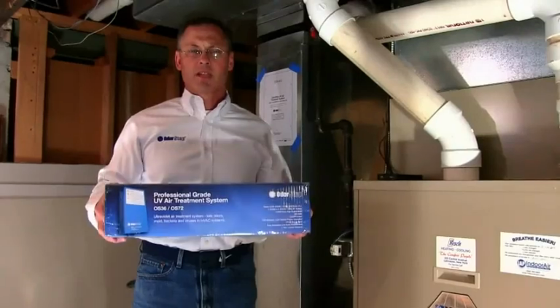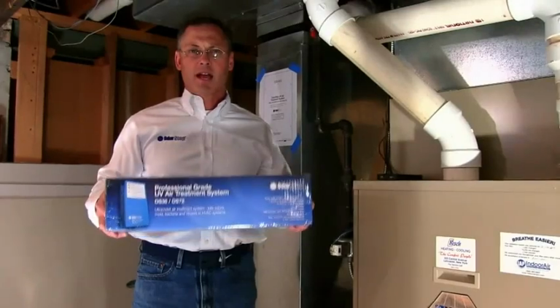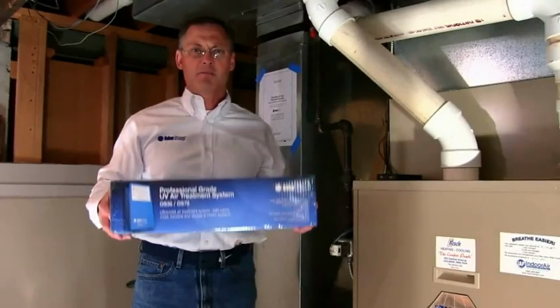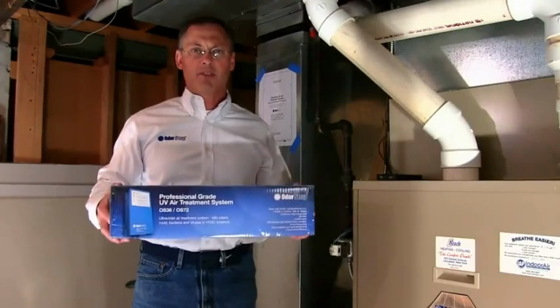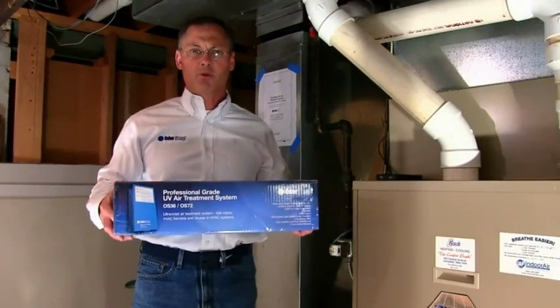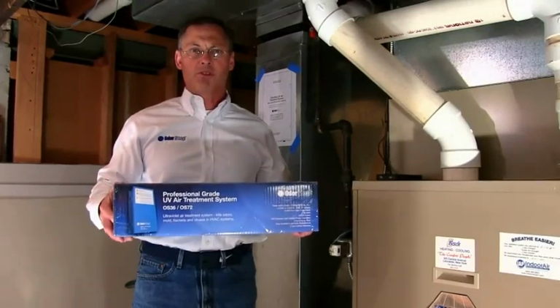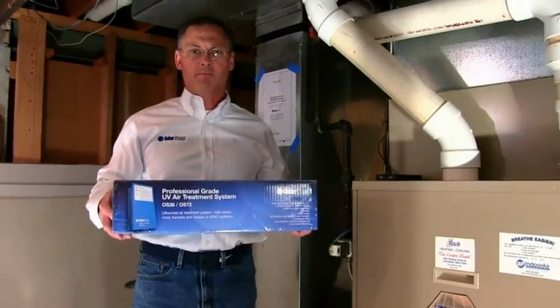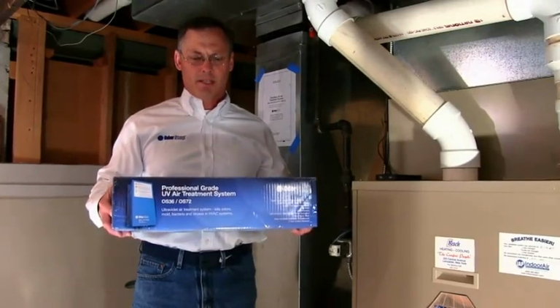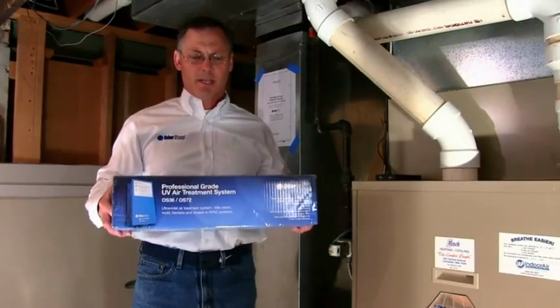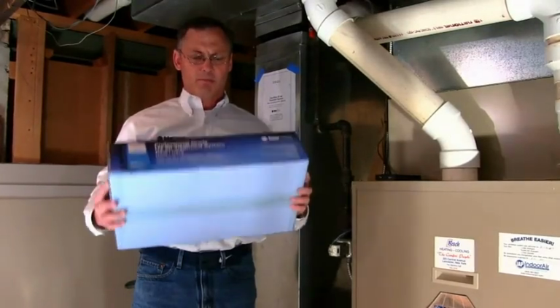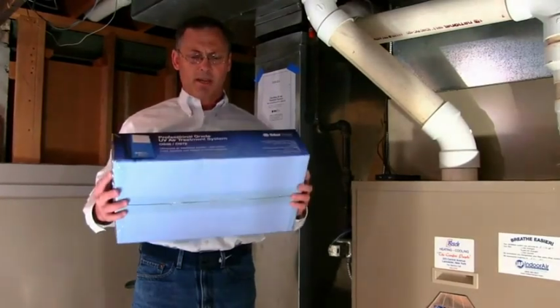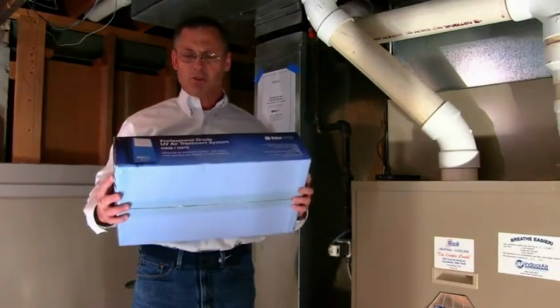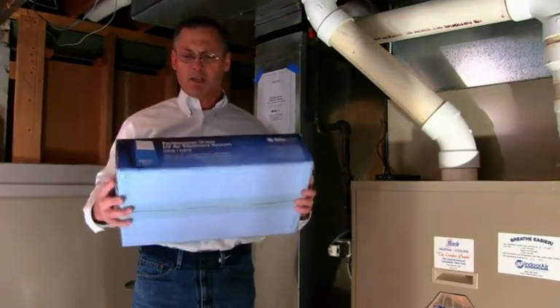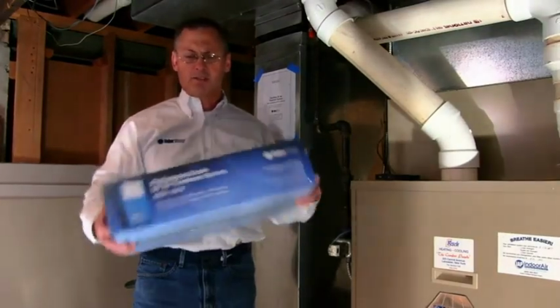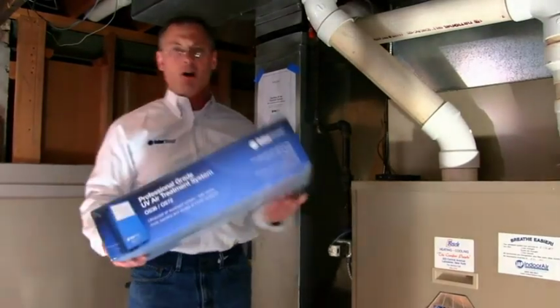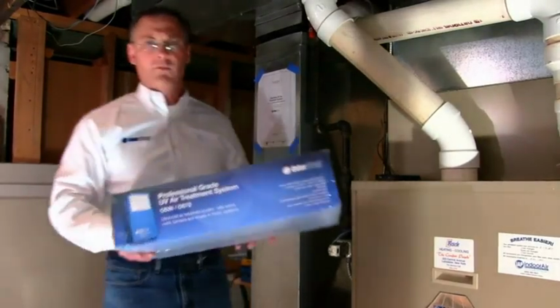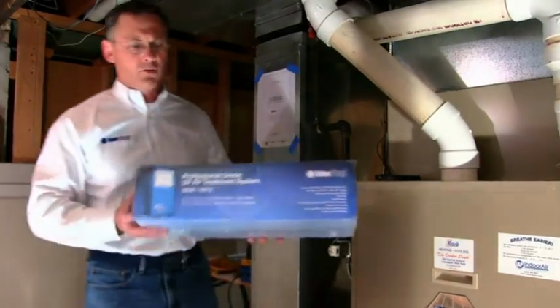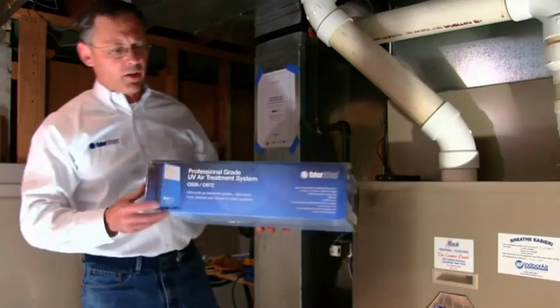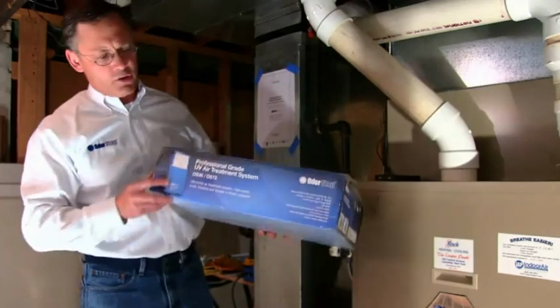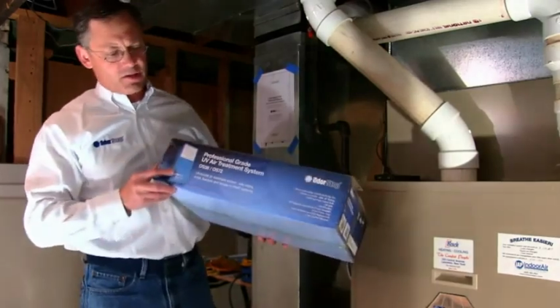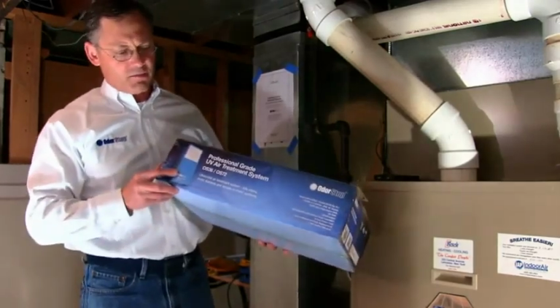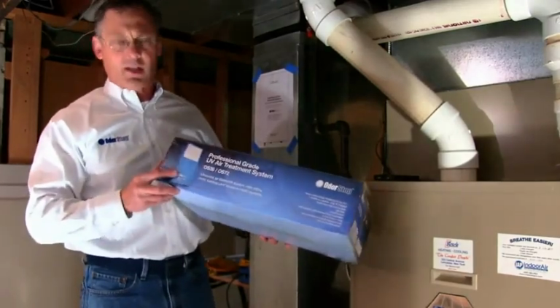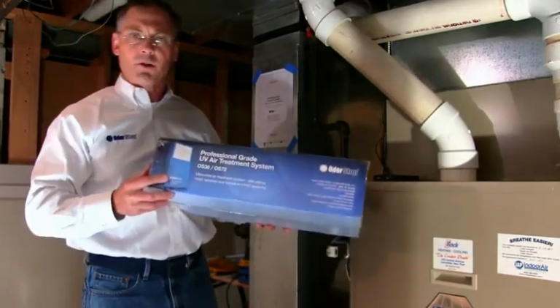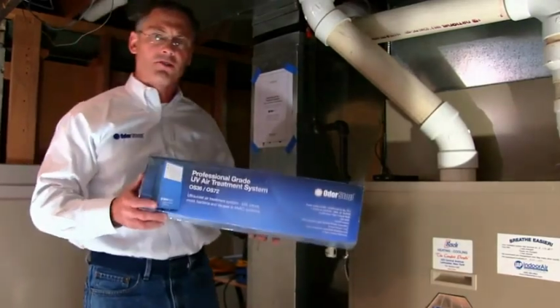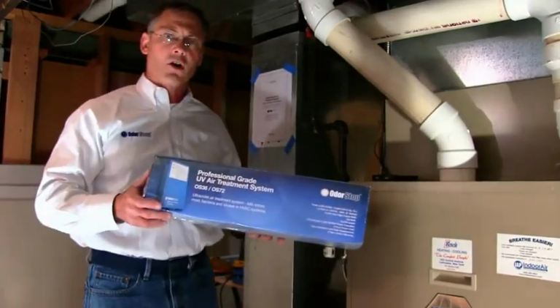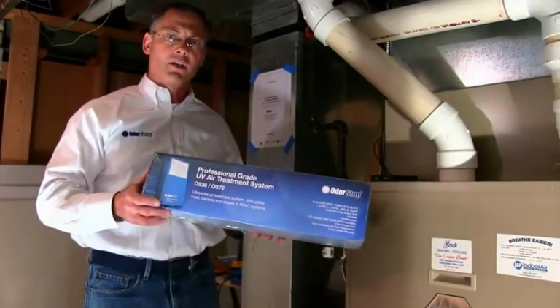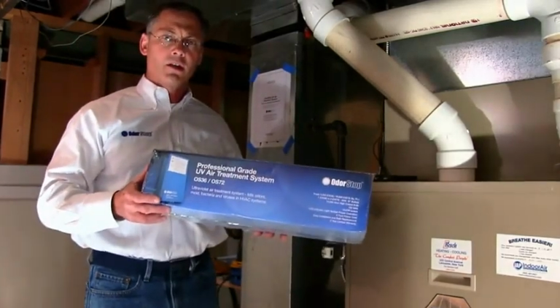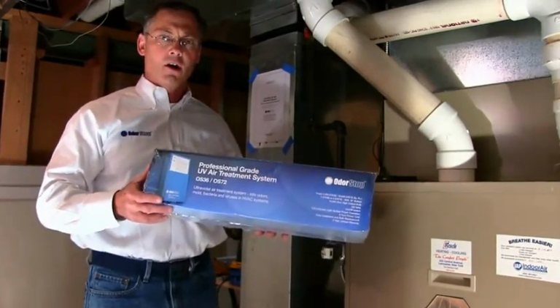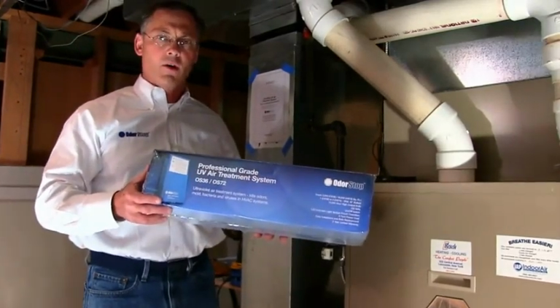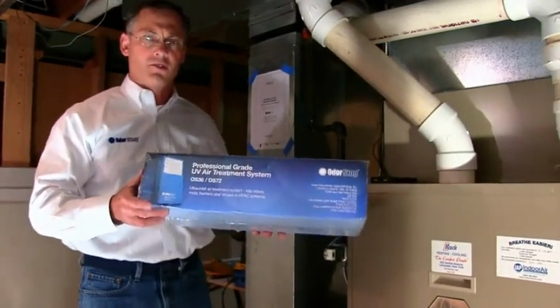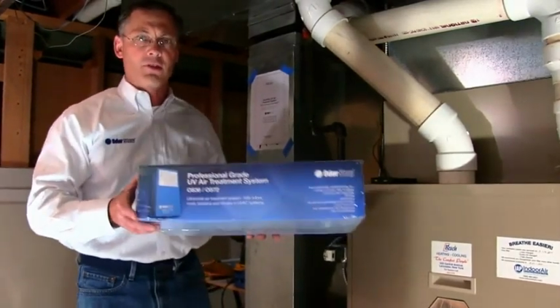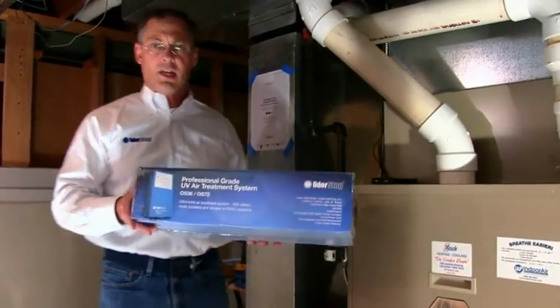Hi, this is Mike from MotorStop and today I'm going to show you how to install one of our UV air treatment systems. Today we're going to install the OS-36.